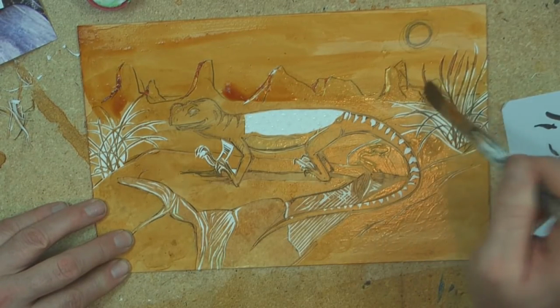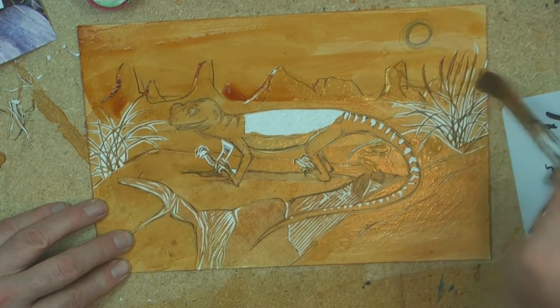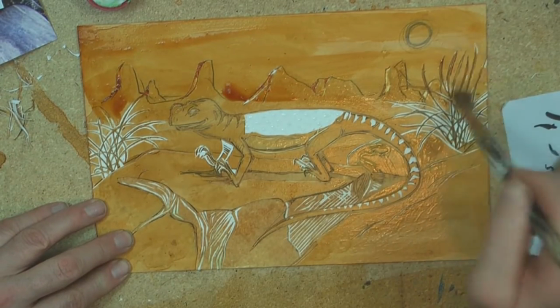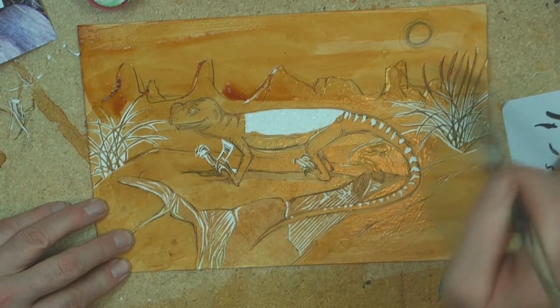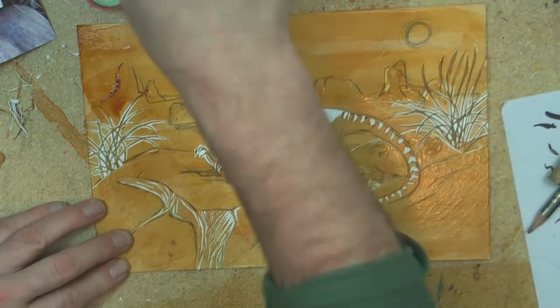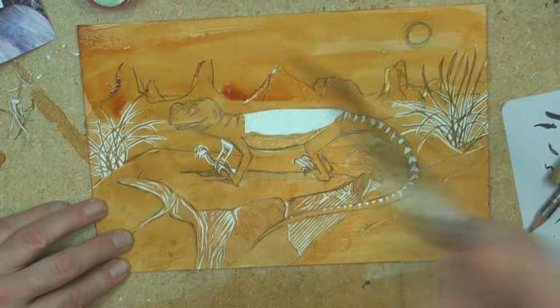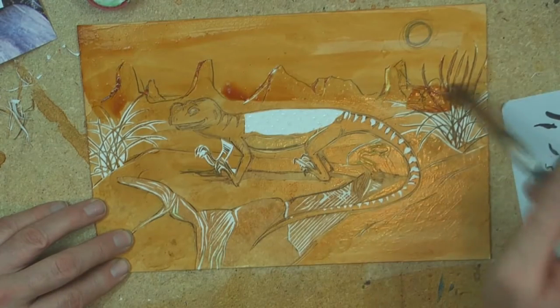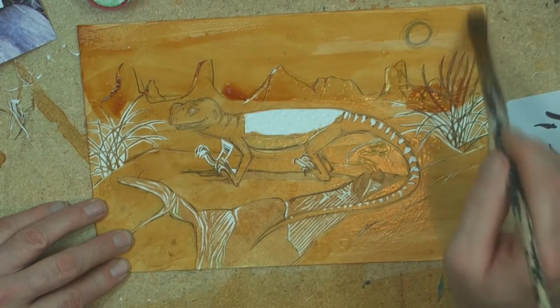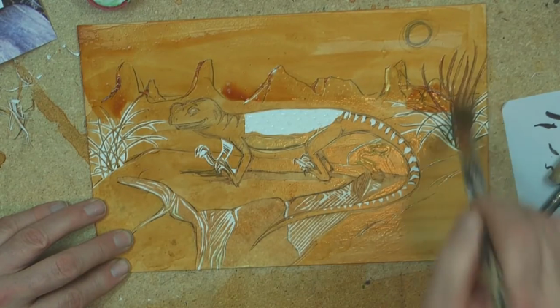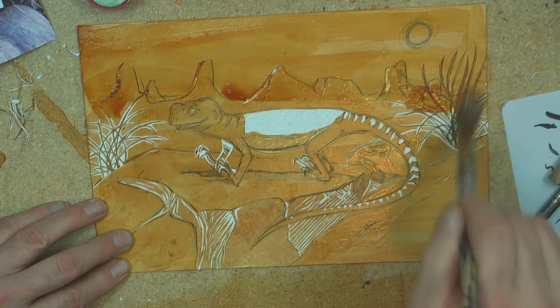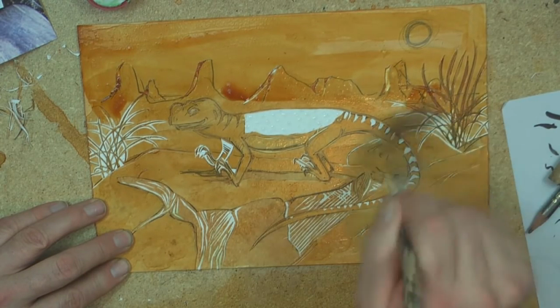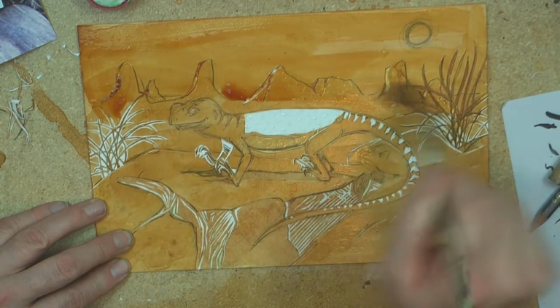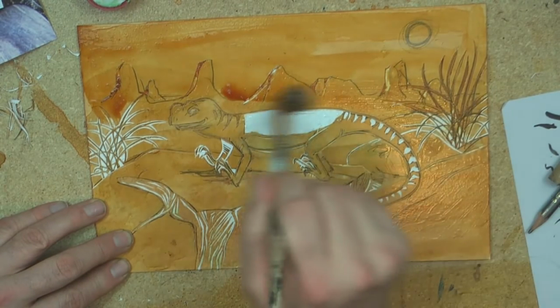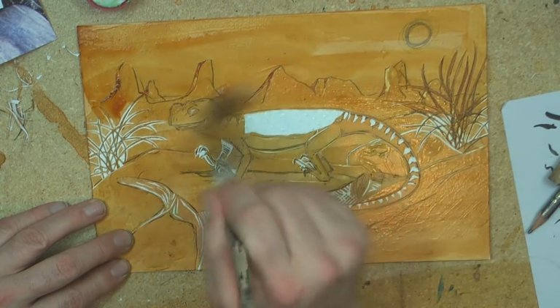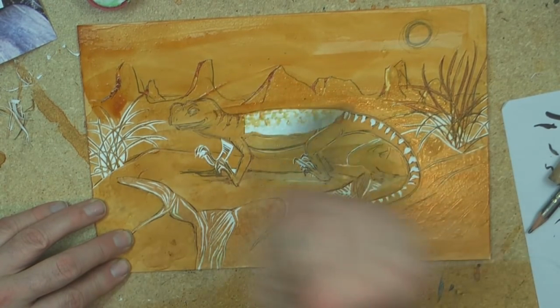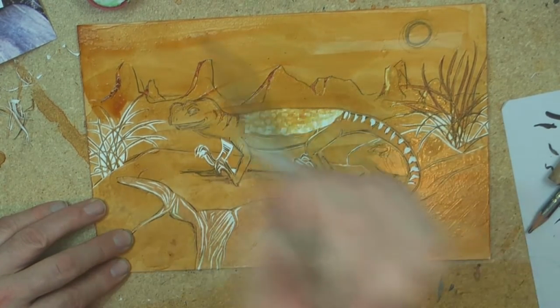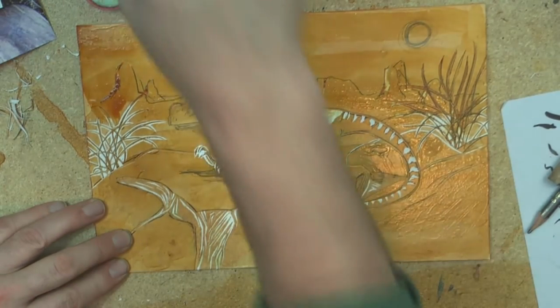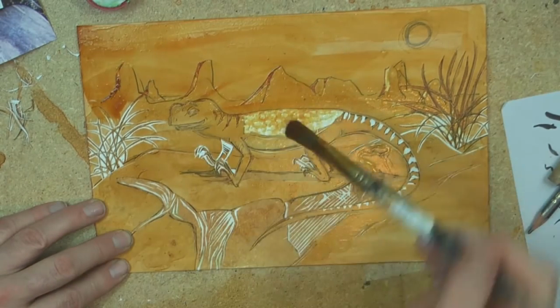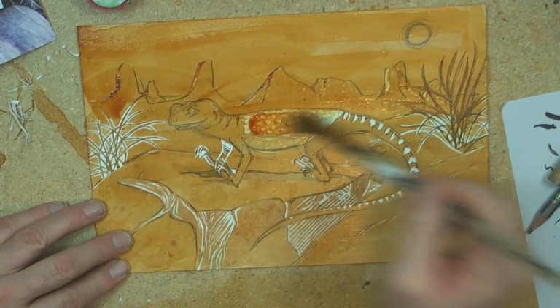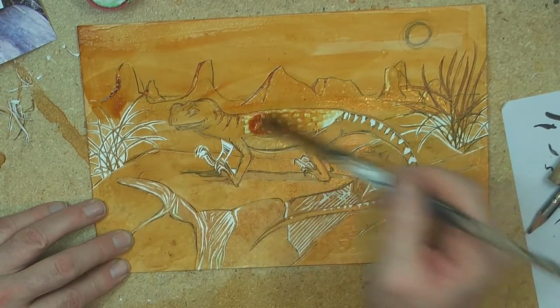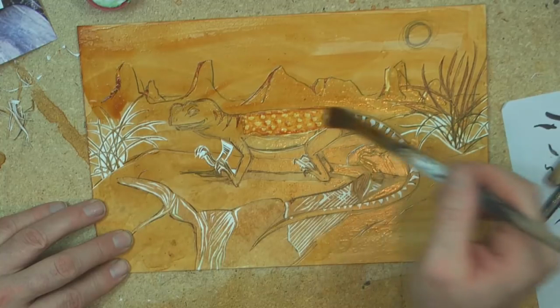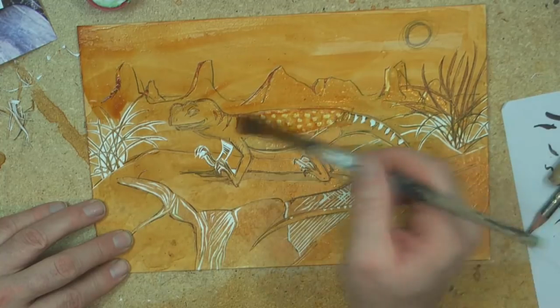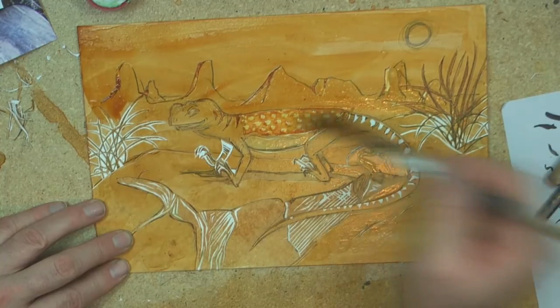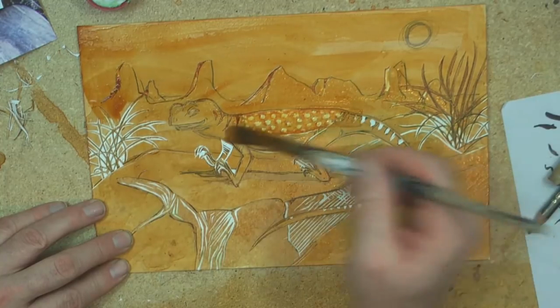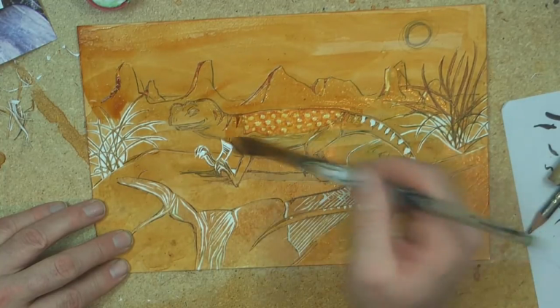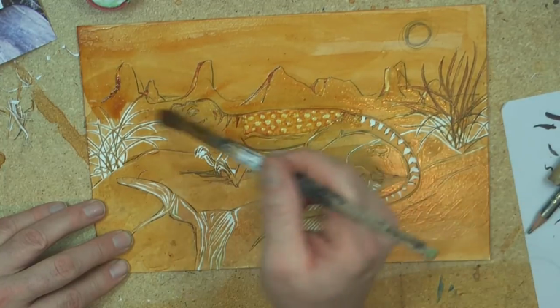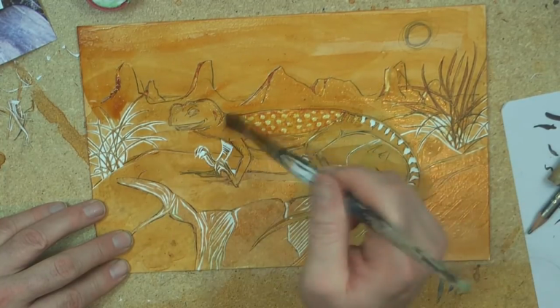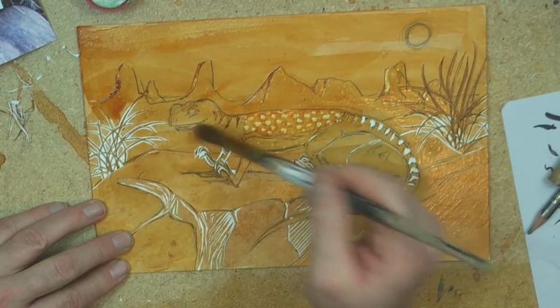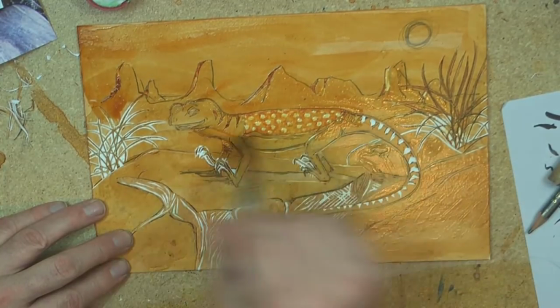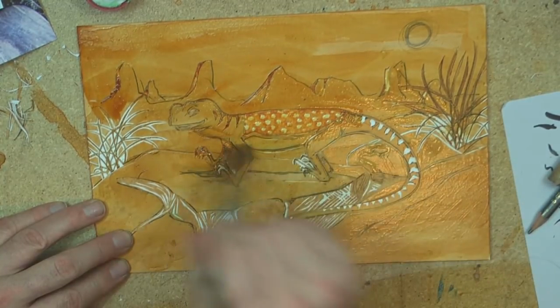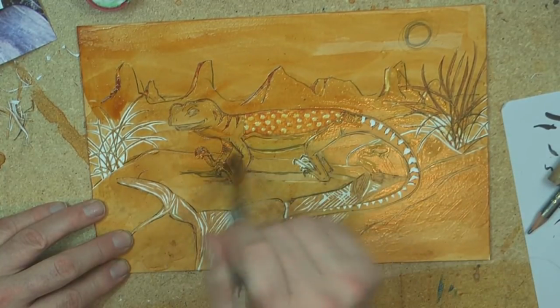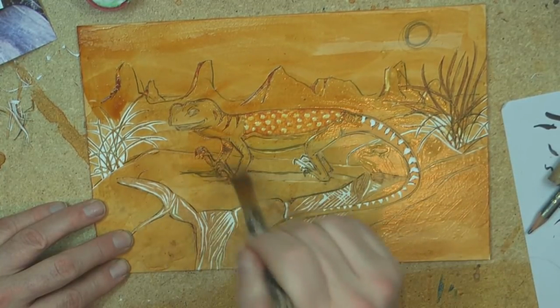Another layer of shellac. I'm going to give it quite a few layers of shellac so it resists the ink really well.